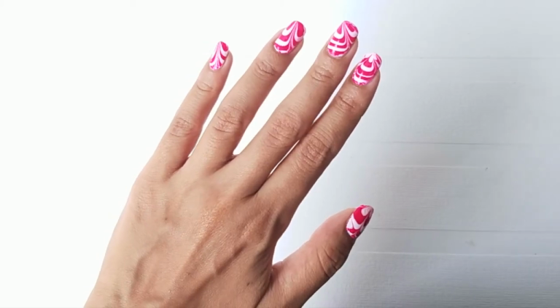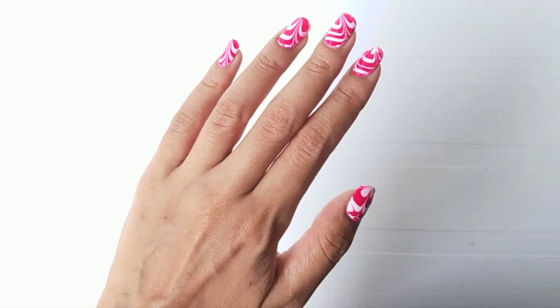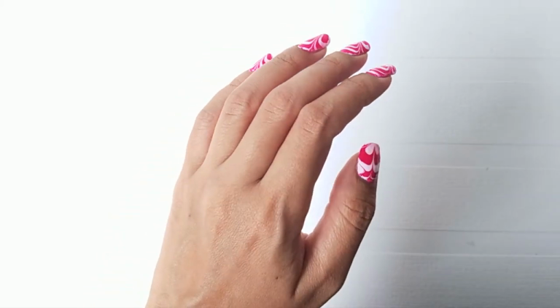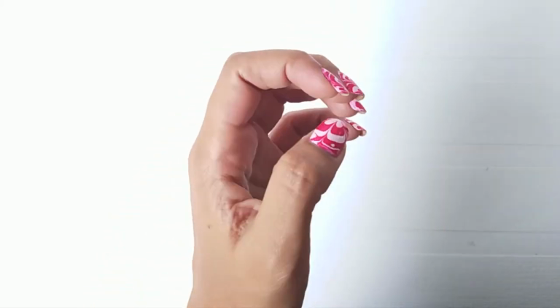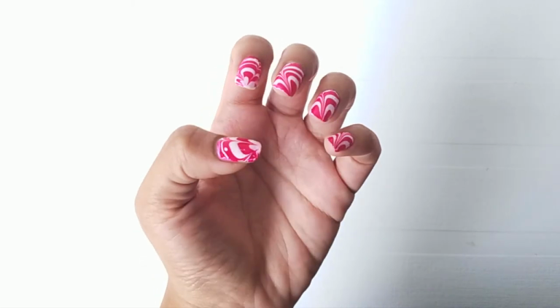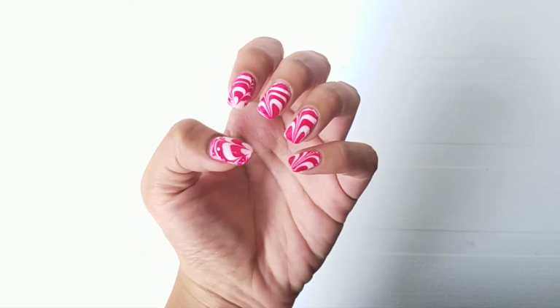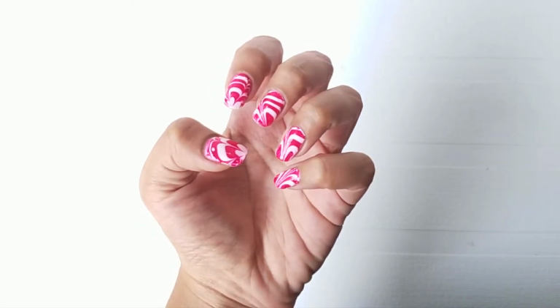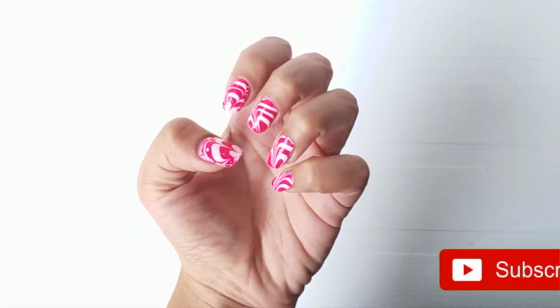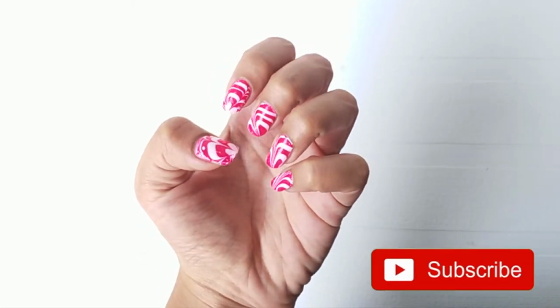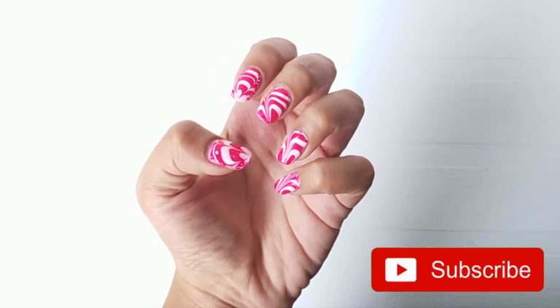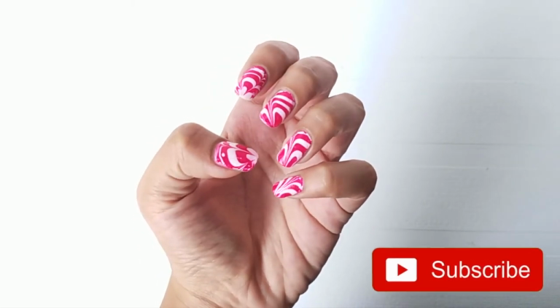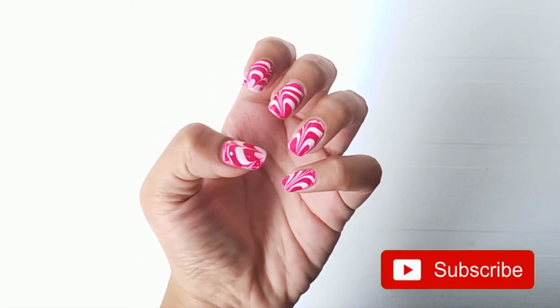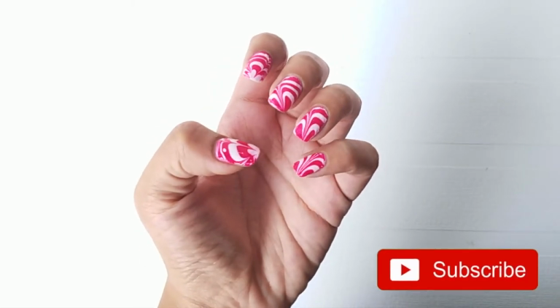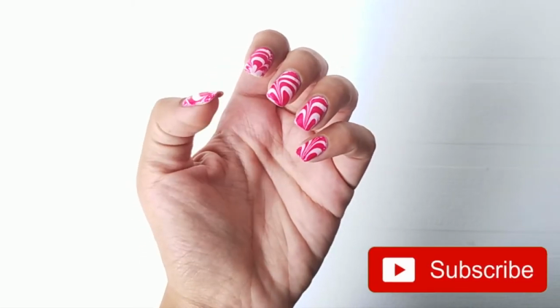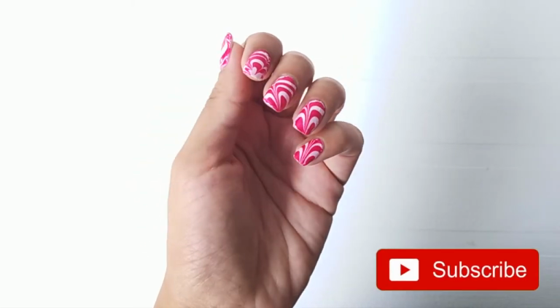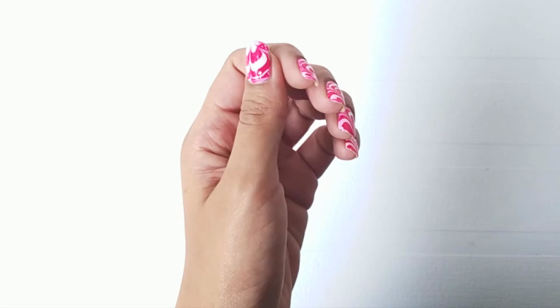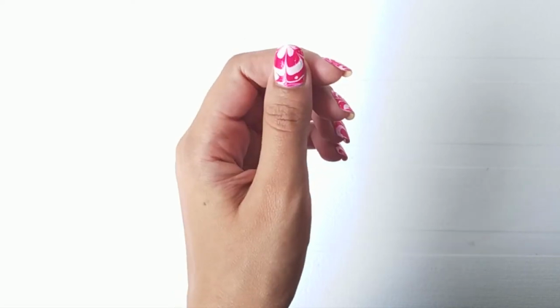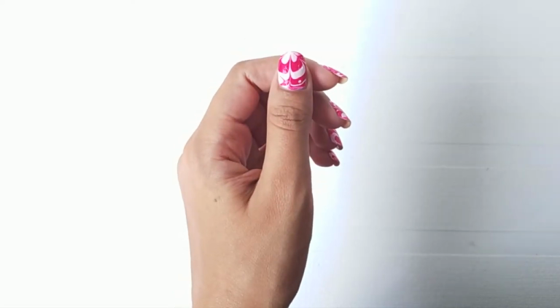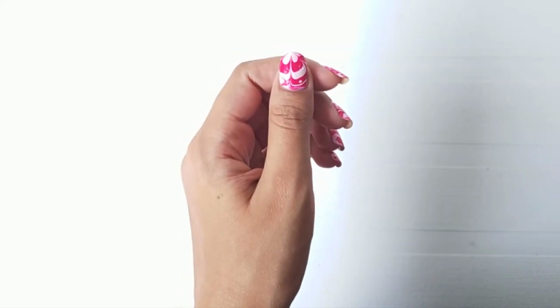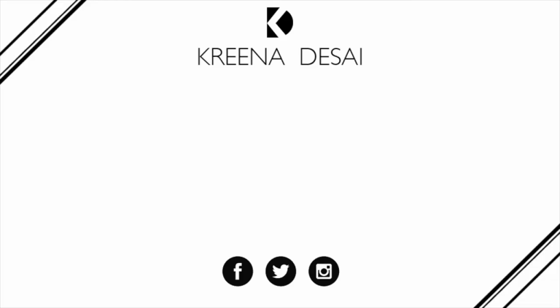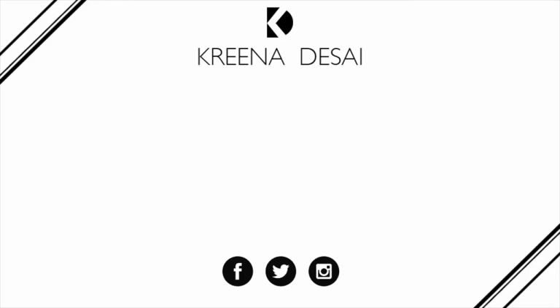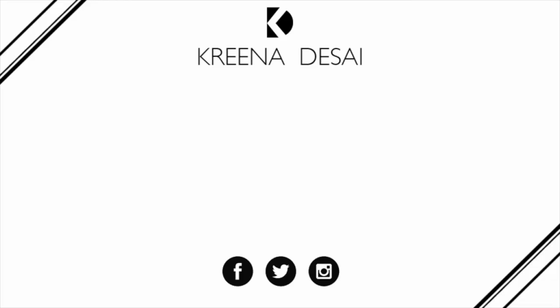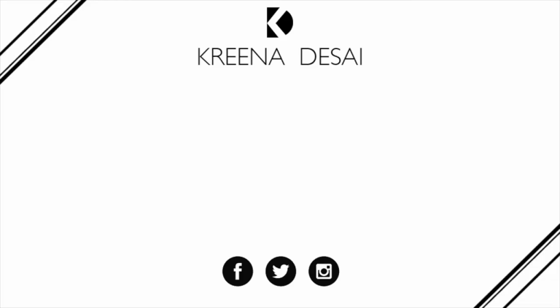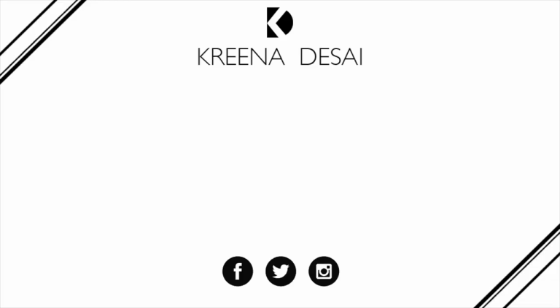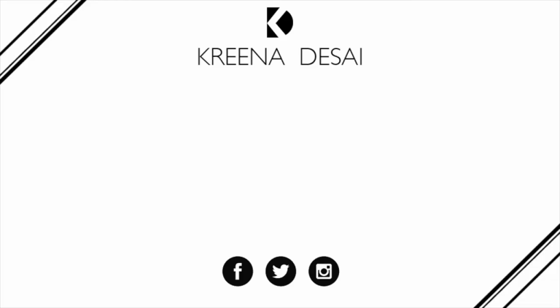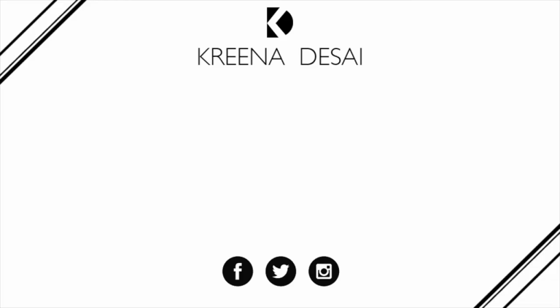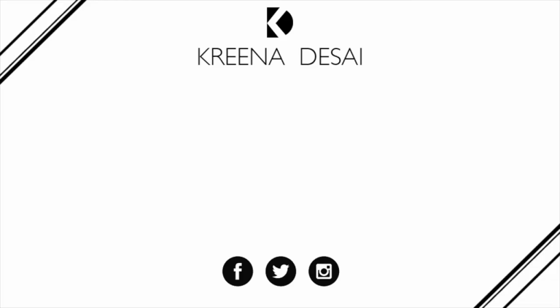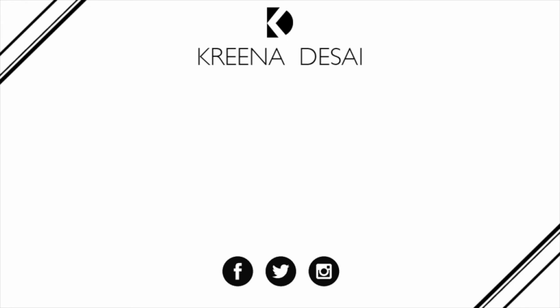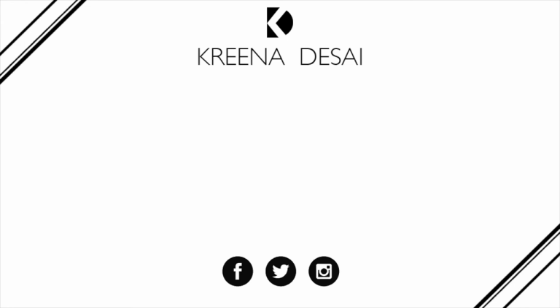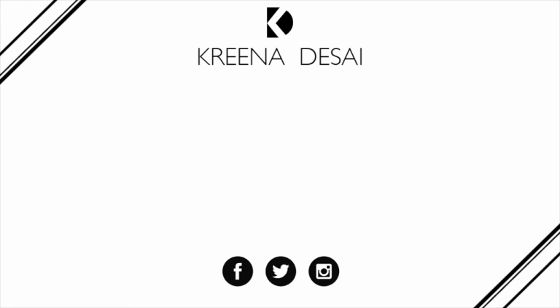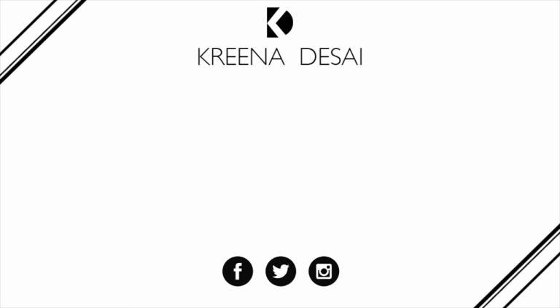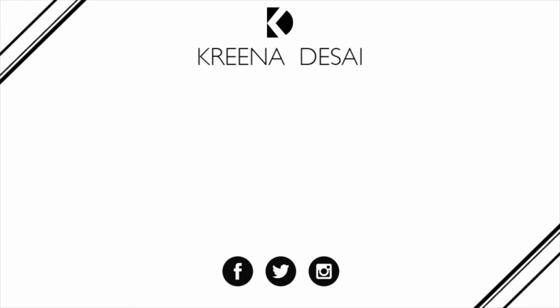Please help me grow my channel by hitting the subscribe button and give this video a big thumbs up. Click on these links here to watch my other nail art tutorials. Thank you so much for watching, bye!